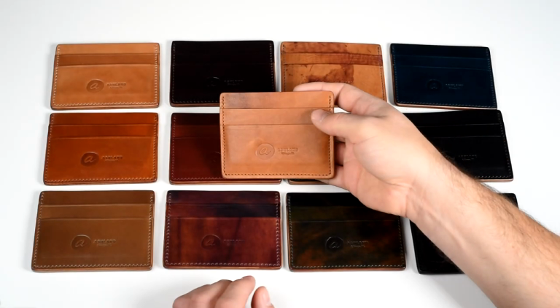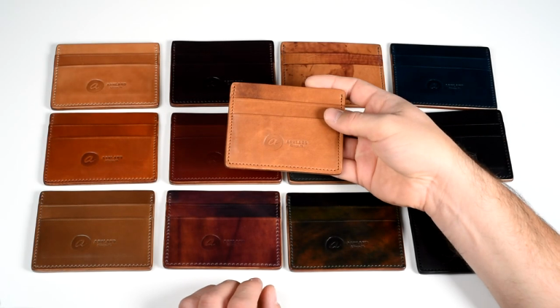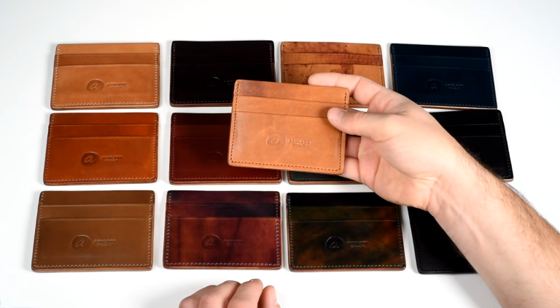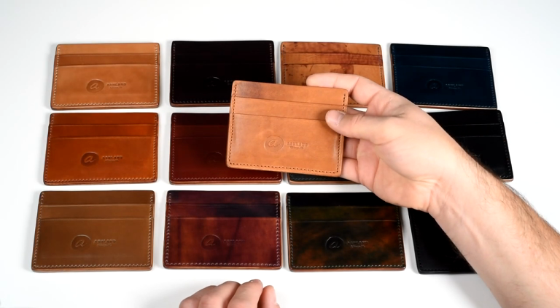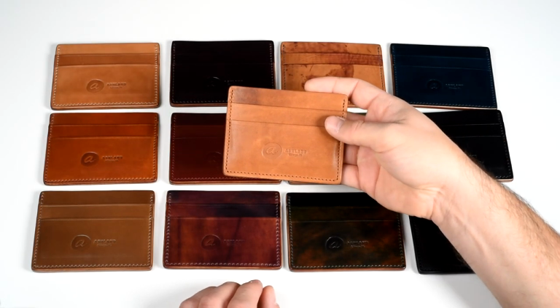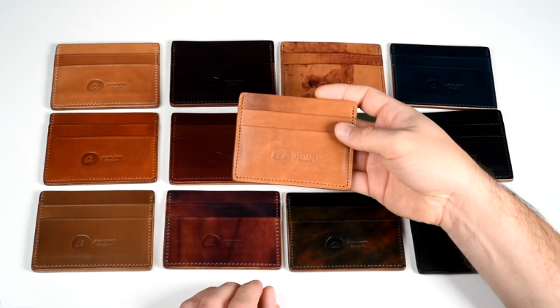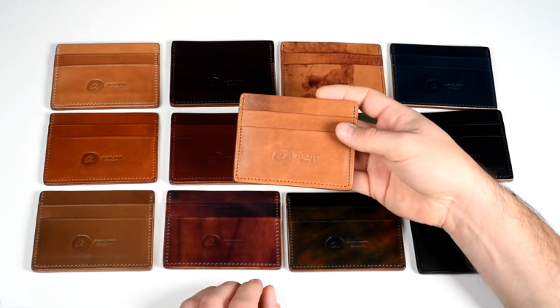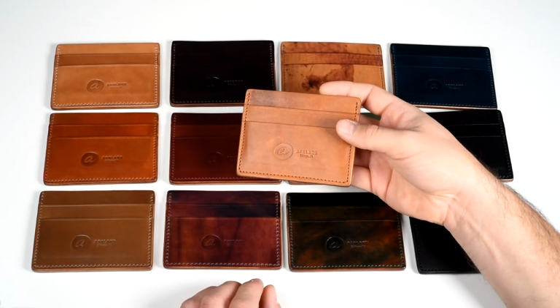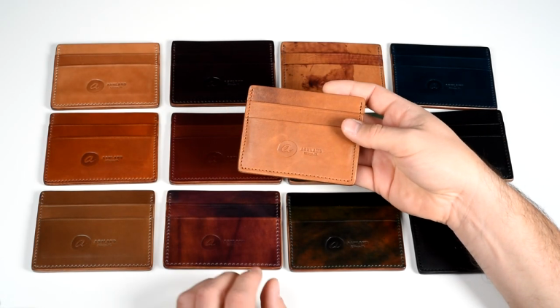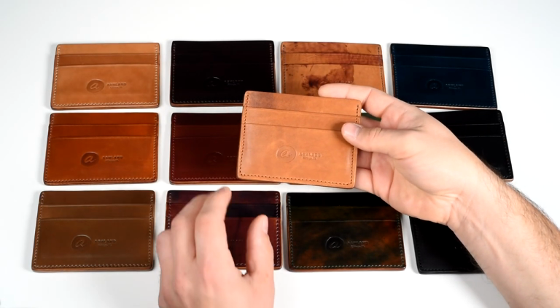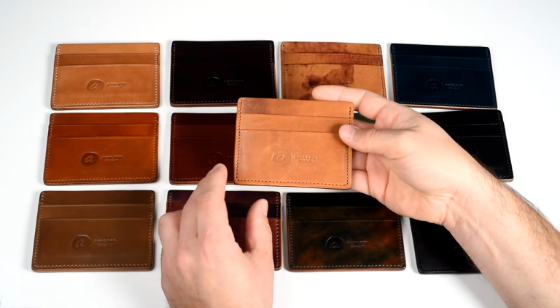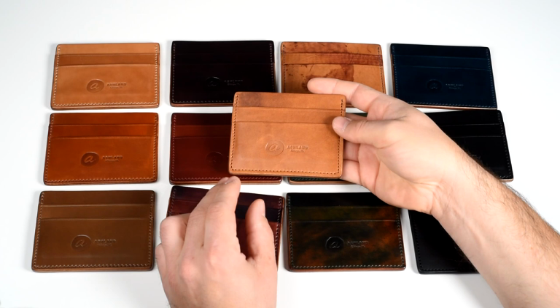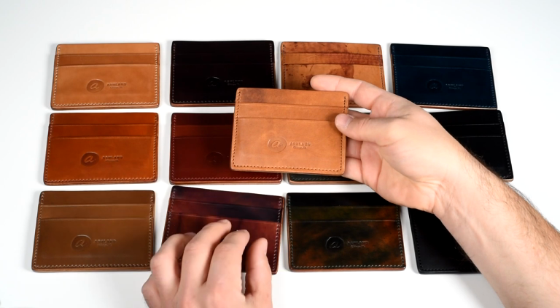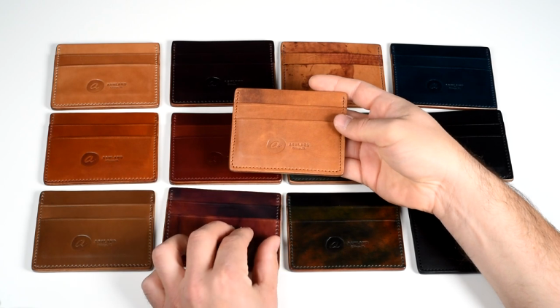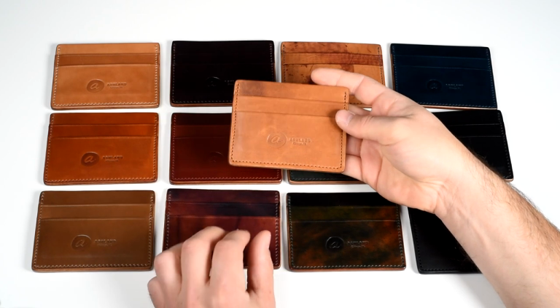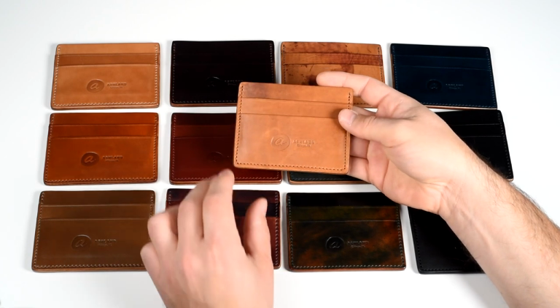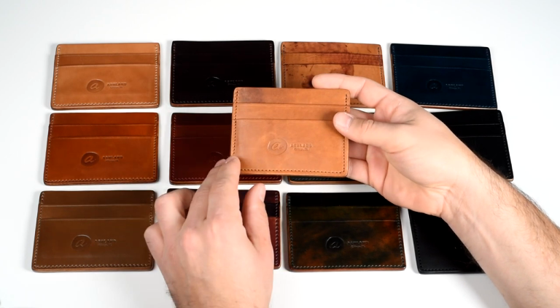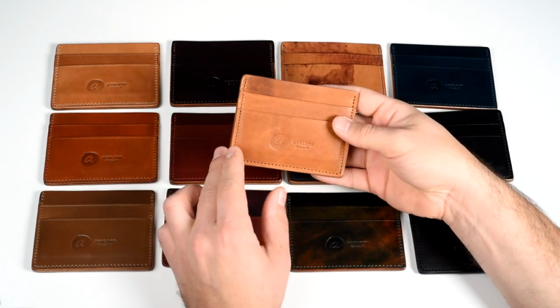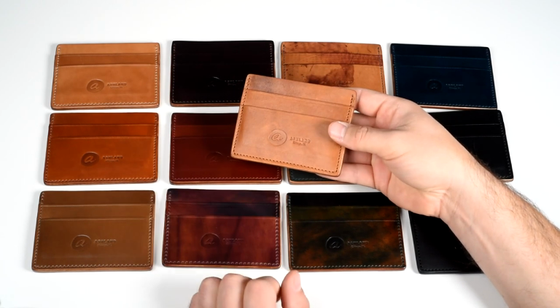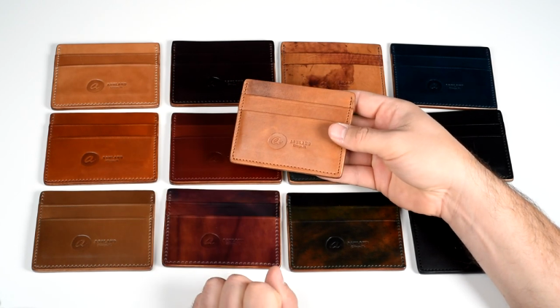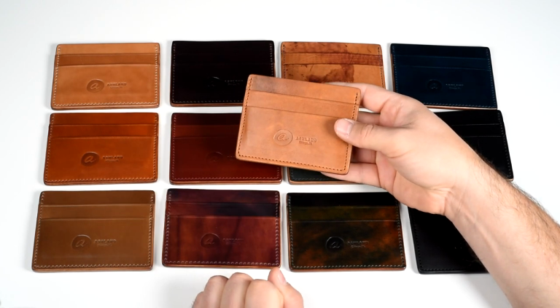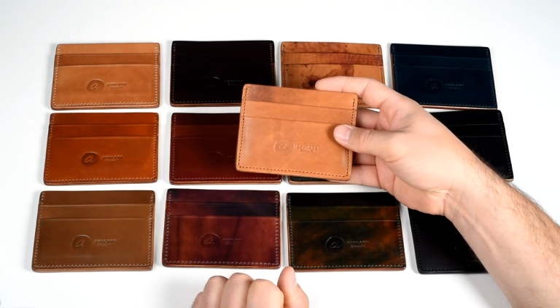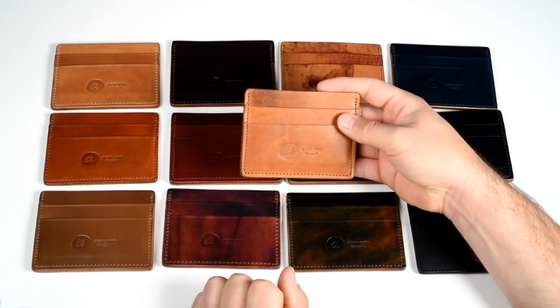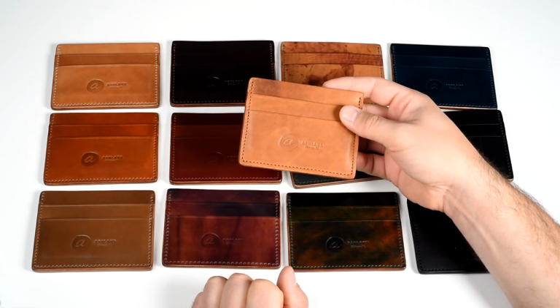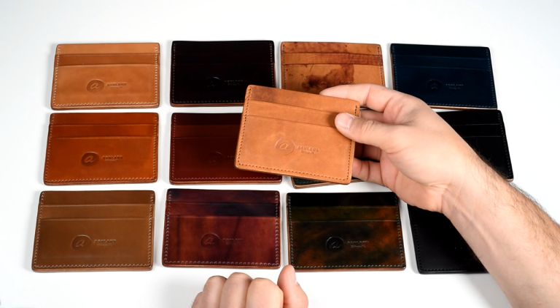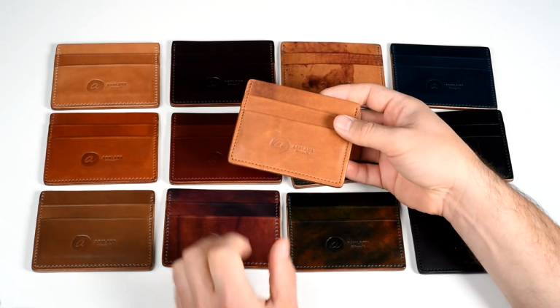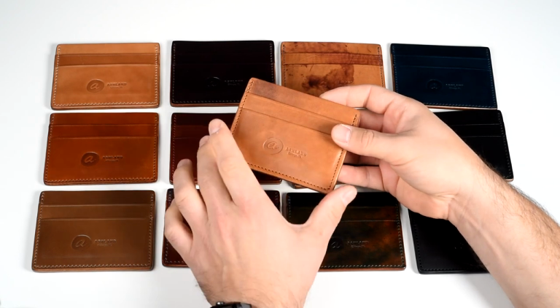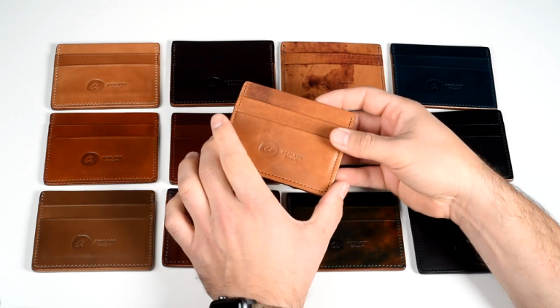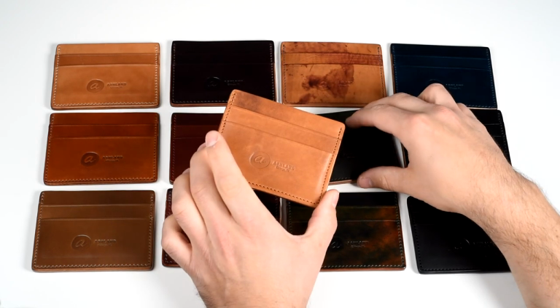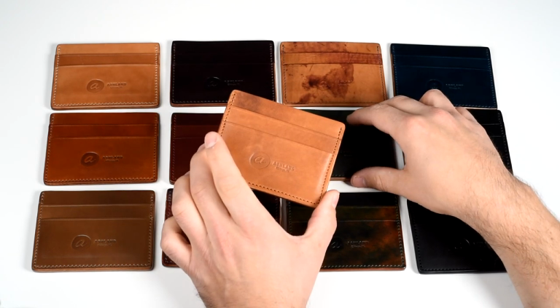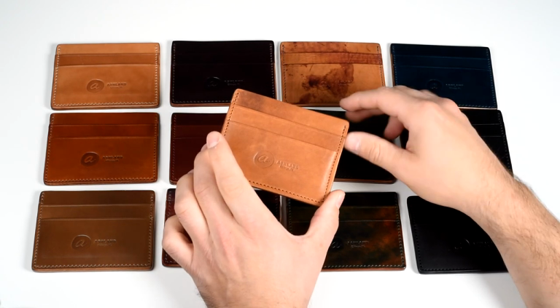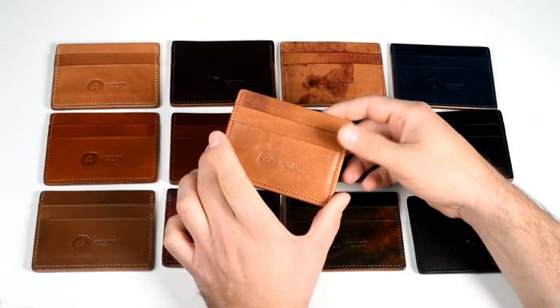Hi everyone, this is Phil from Ashton Leather. If you are a minimalist with a classic style you're in the right spot, because today I've got the Frank the Enforcer. It's a minimalist card holder and we're going to be taking a closer look at it.